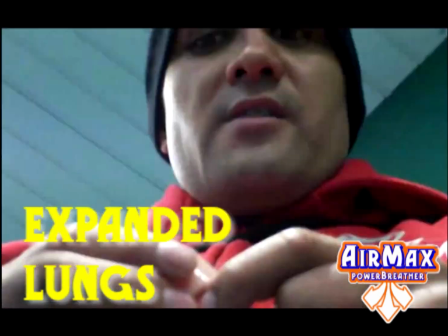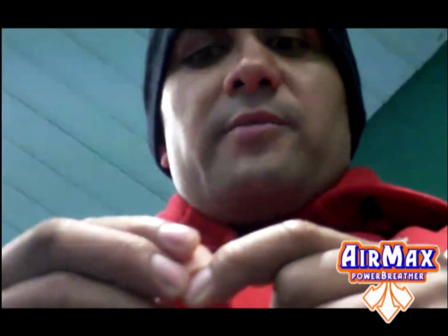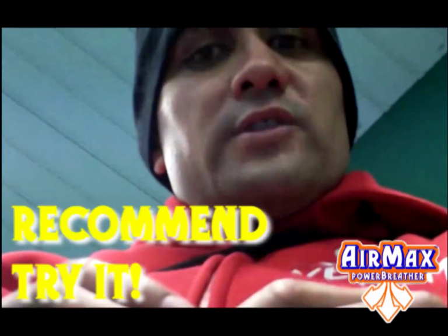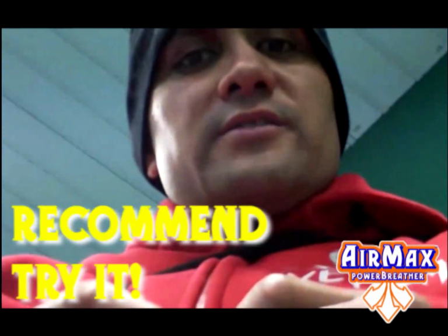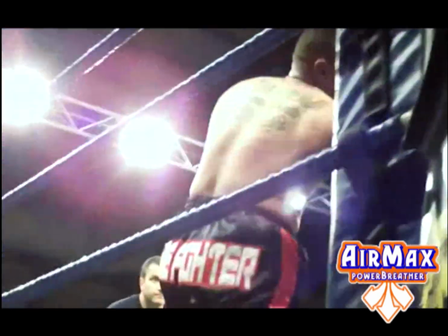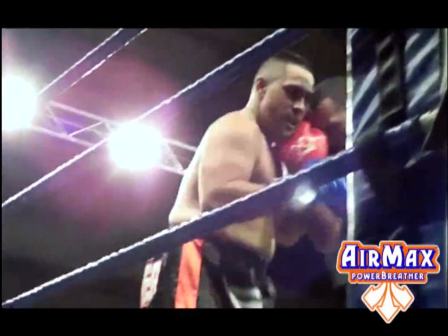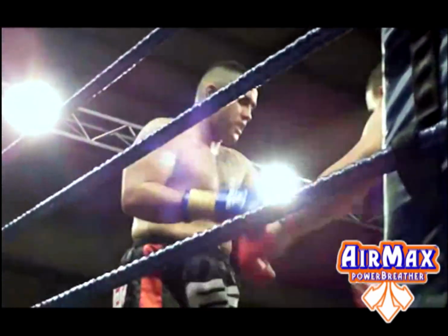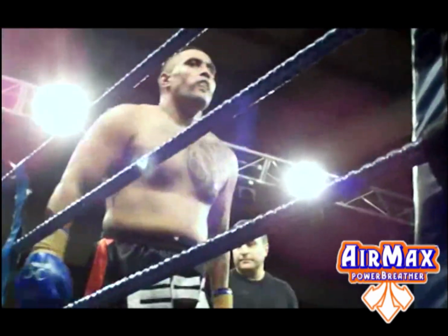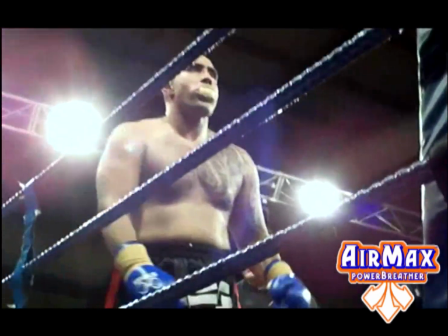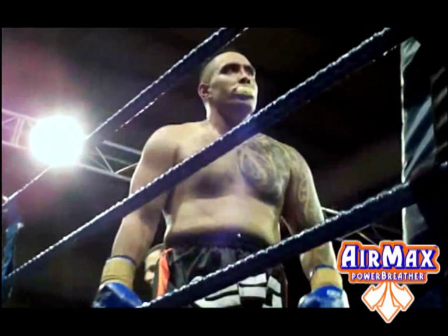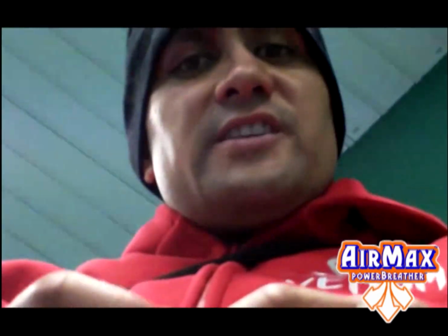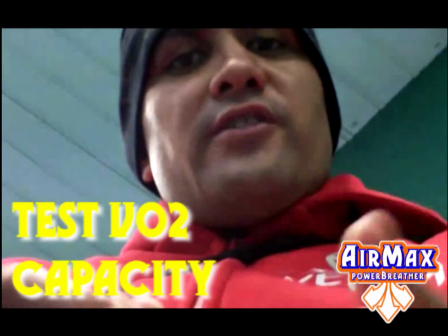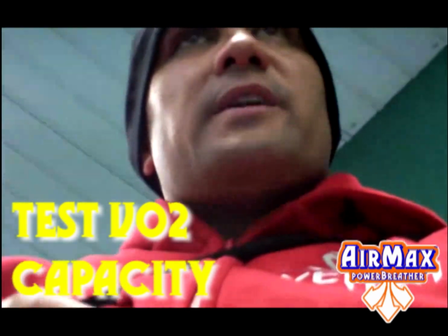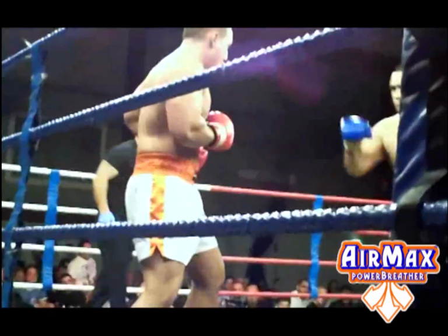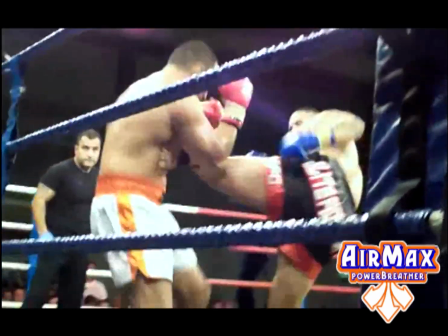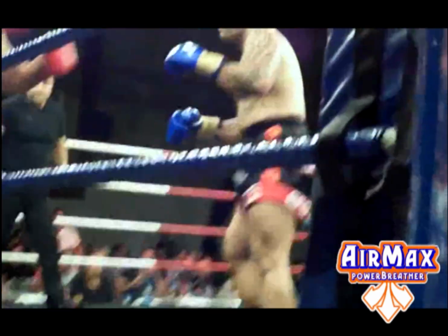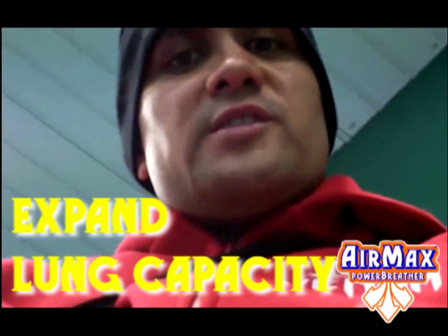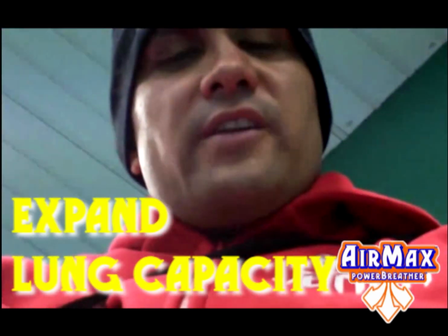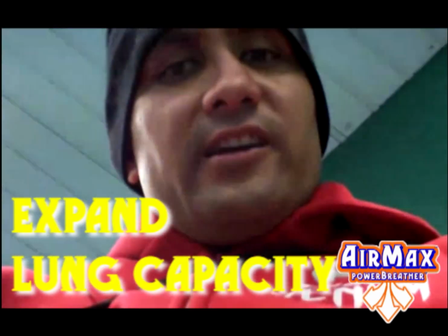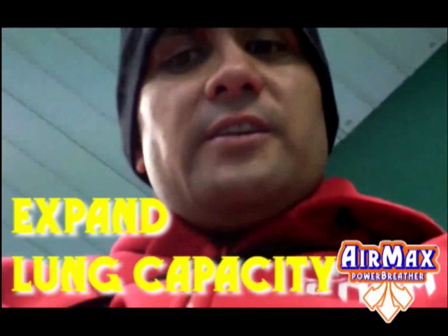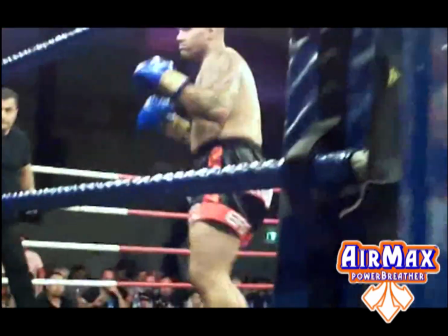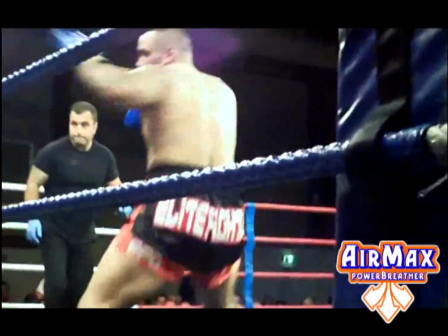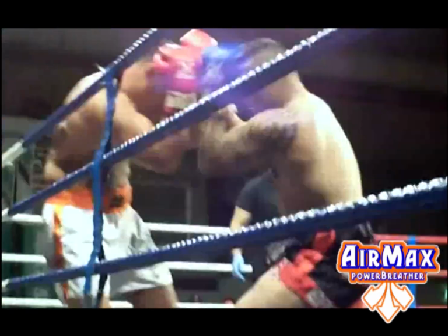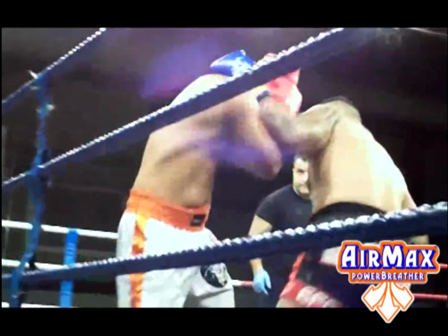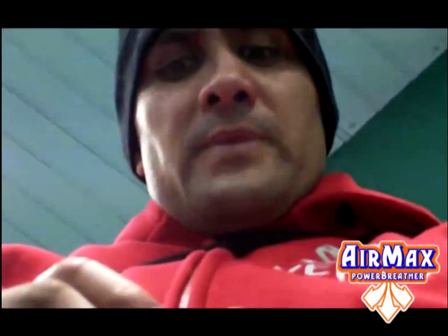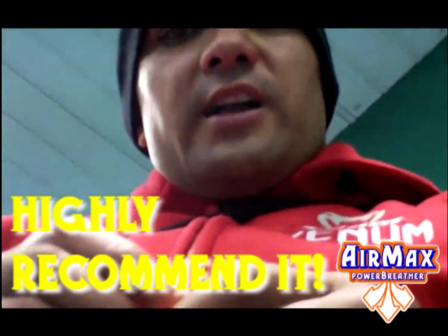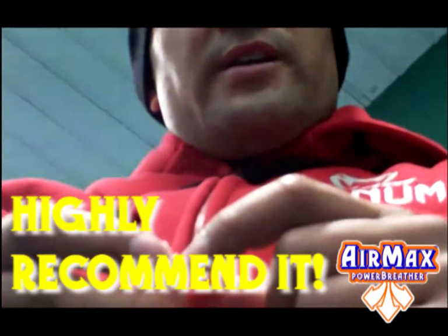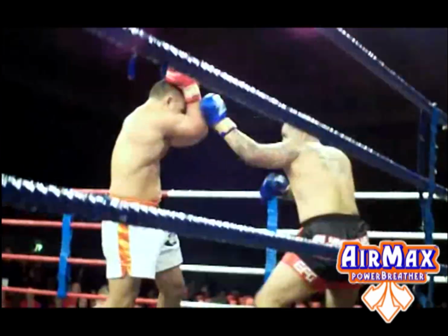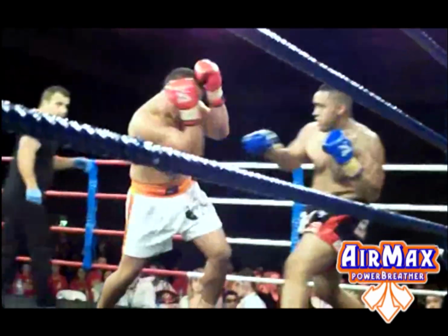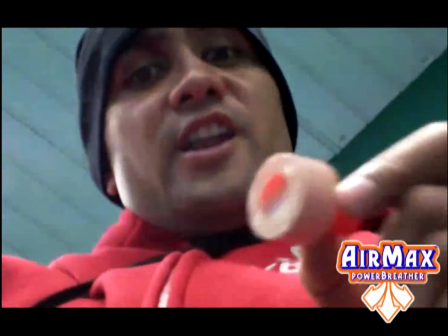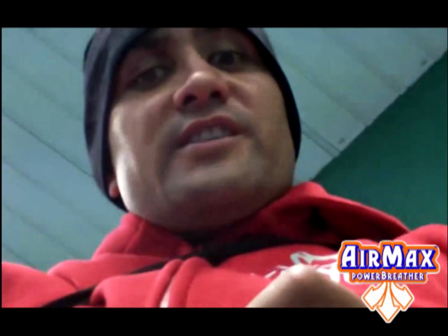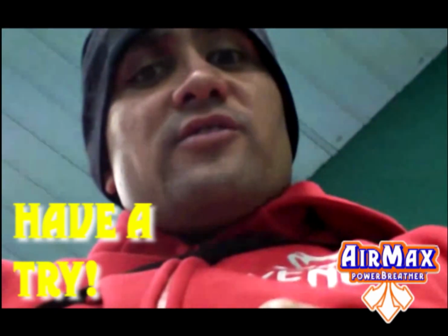I recommend everyone try it. Test the VO2 capacity, expand the VO2 lung capacity. I highly recommend it. I hope you guys have a try.